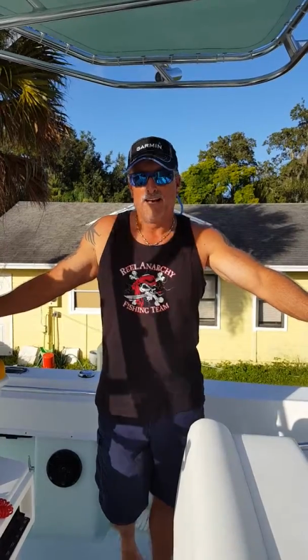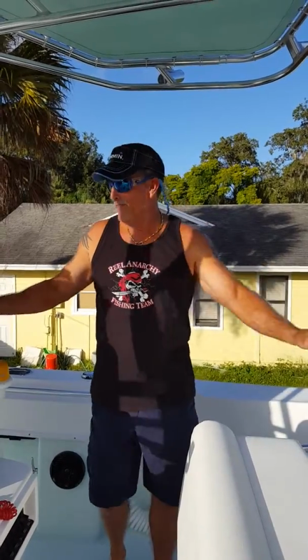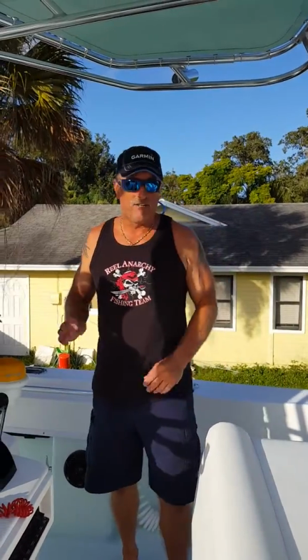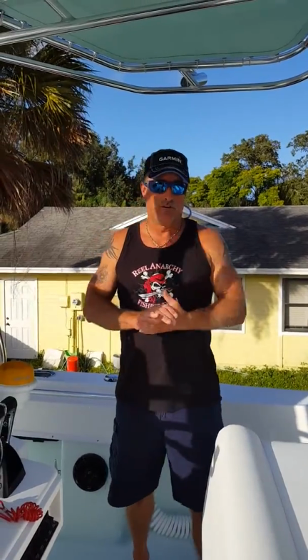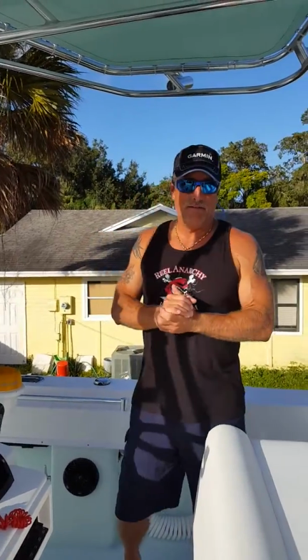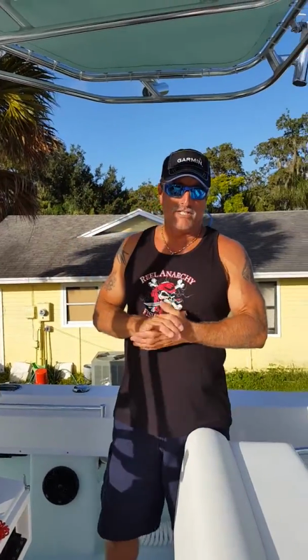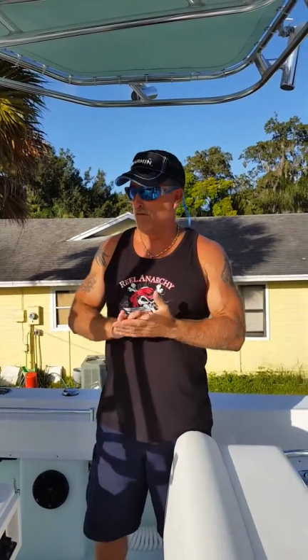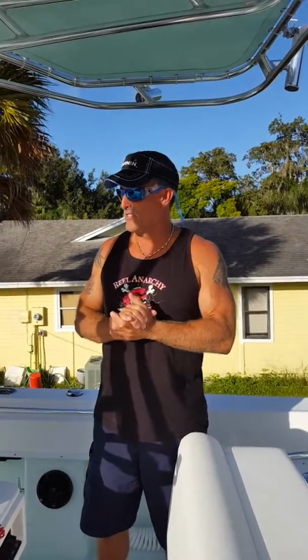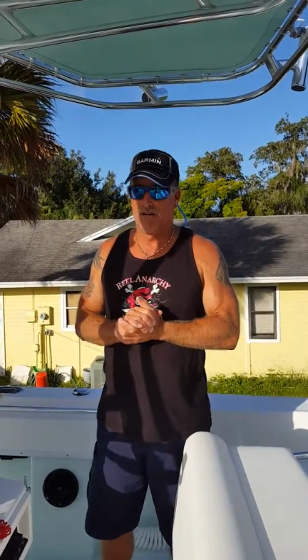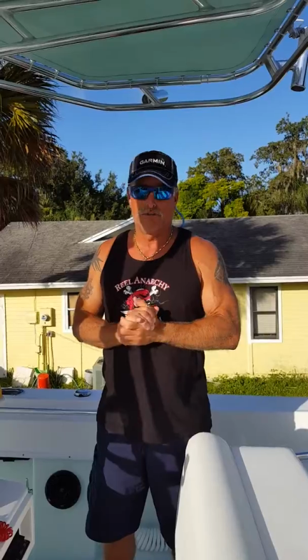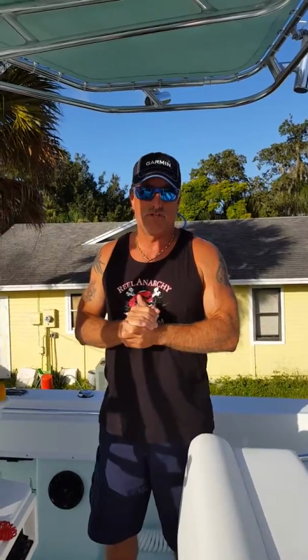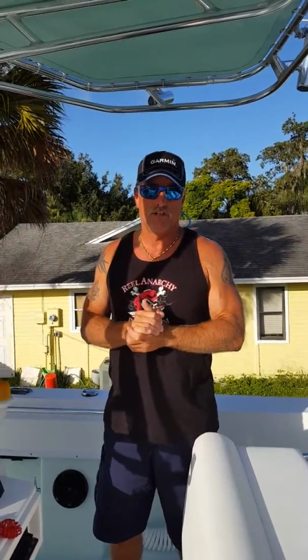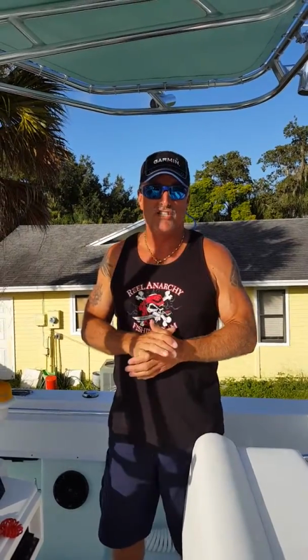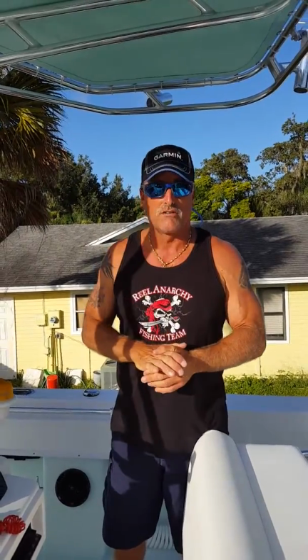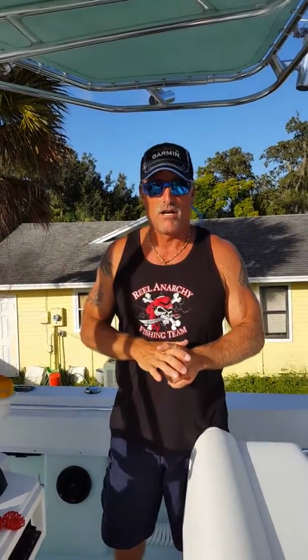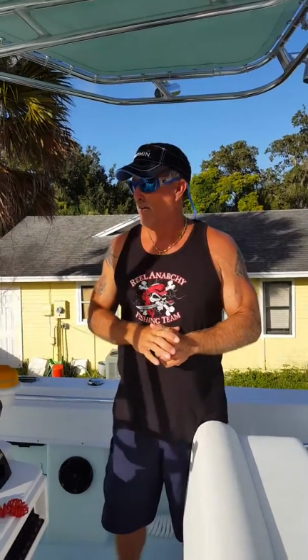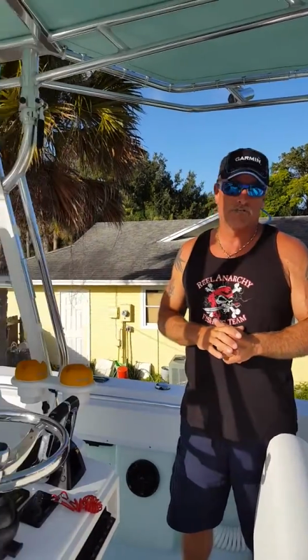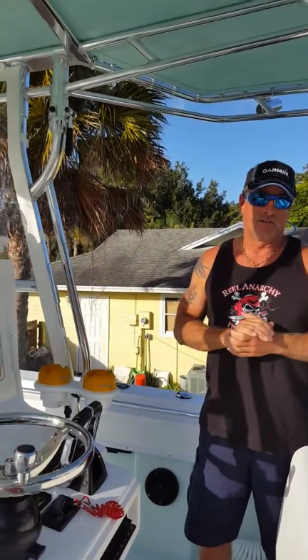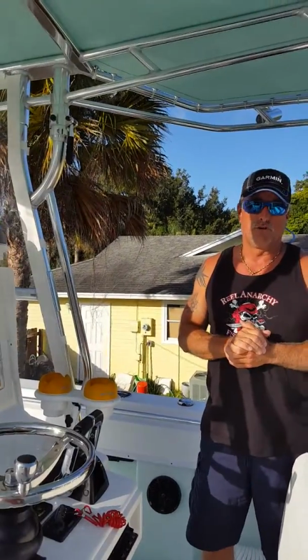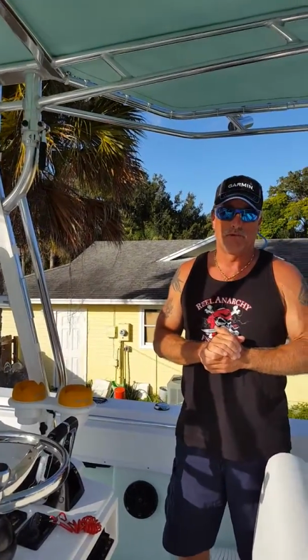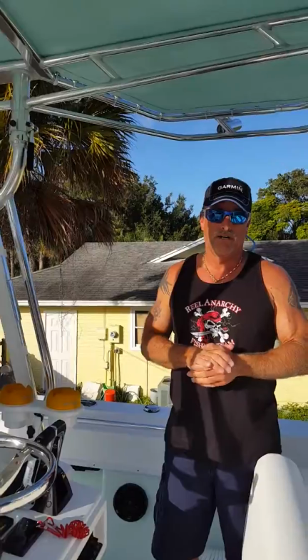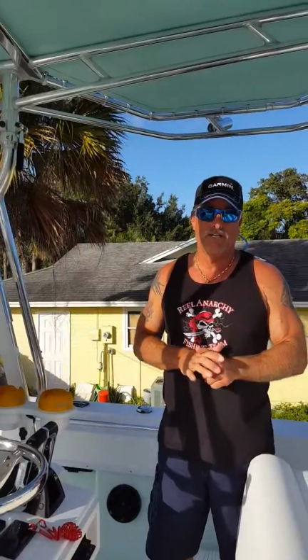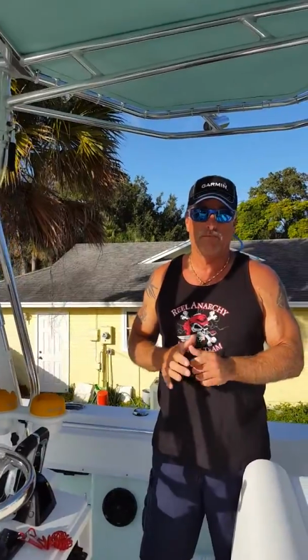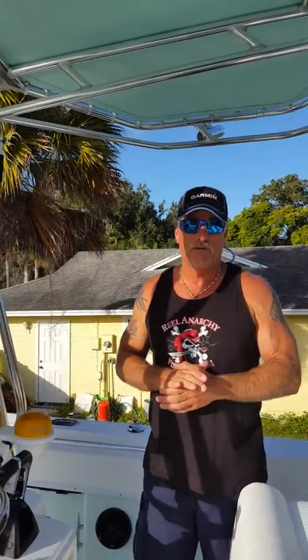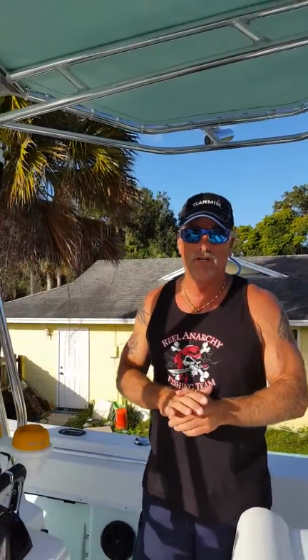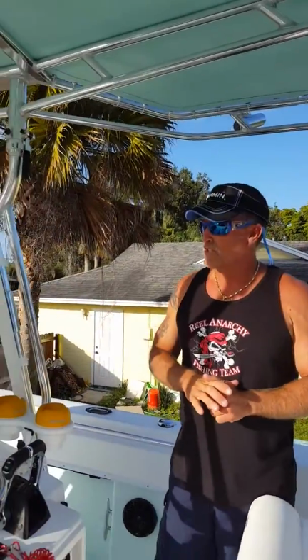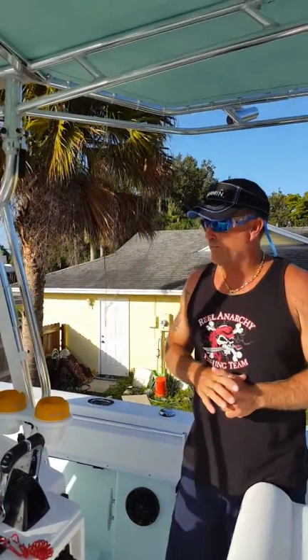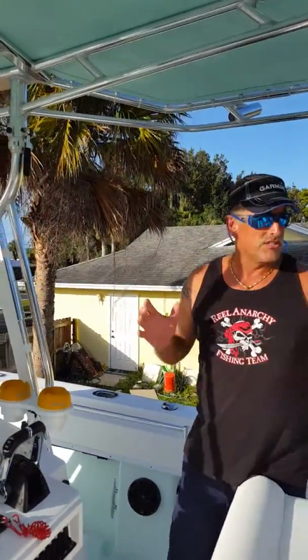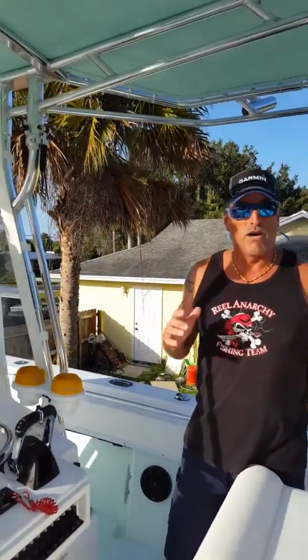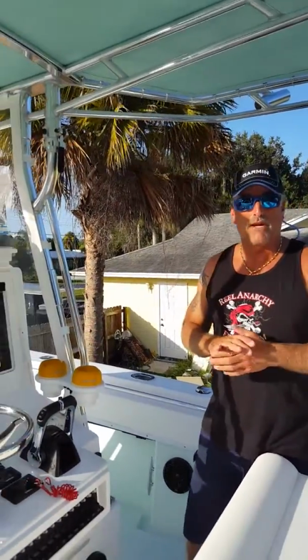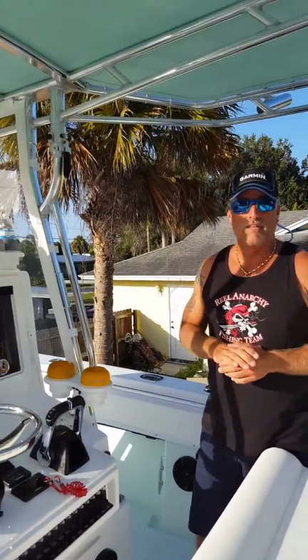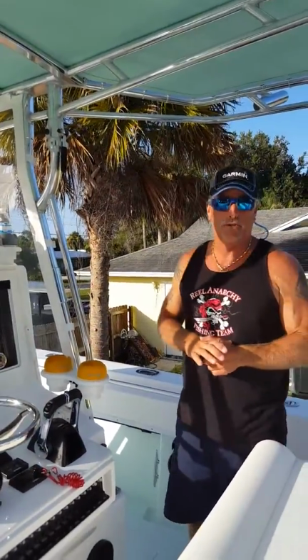Hey y'all, here on the Real Anarchy Fishing Team boat. We choose to use a lot of the Seasucker products because we don't want to drill holes in our boat — it could devalue your boat down the road. So these are just some of the products that we have and that we use.